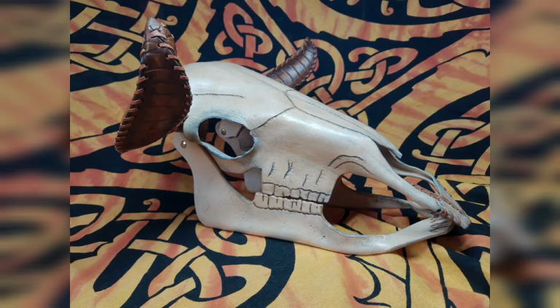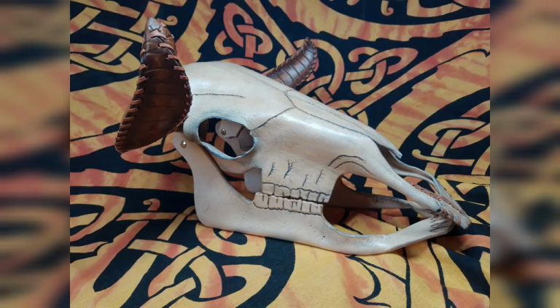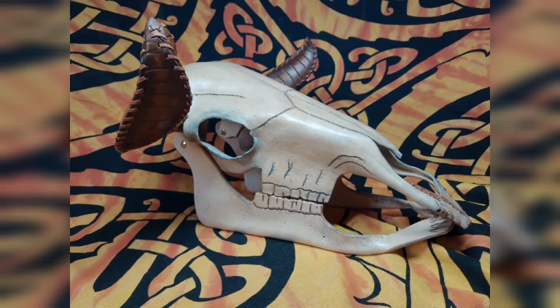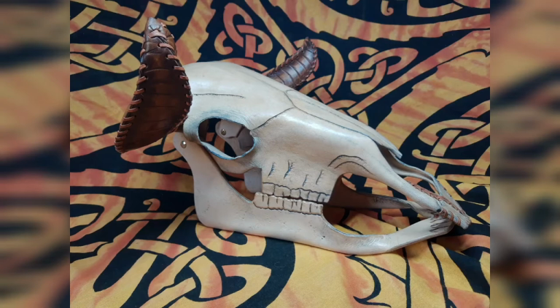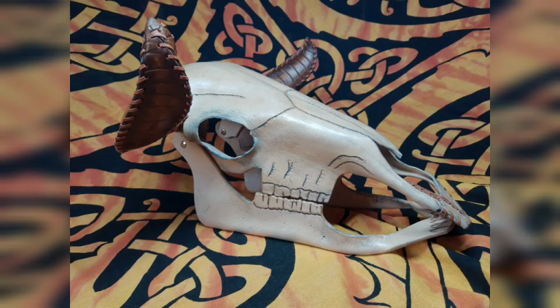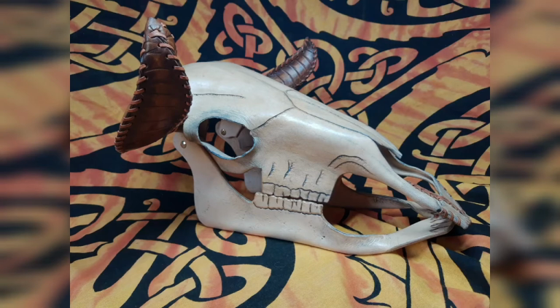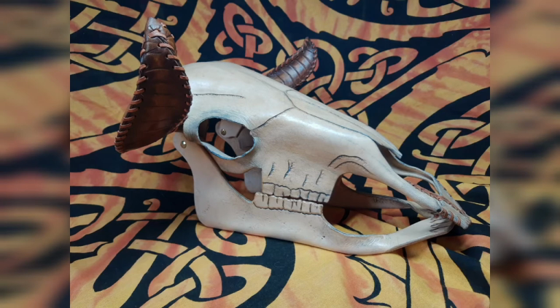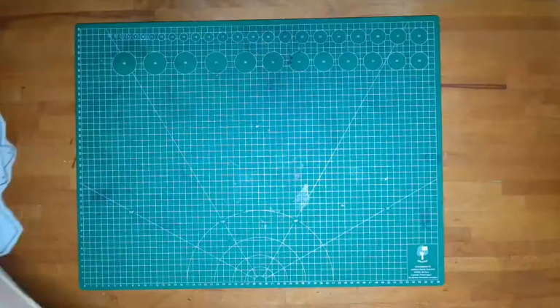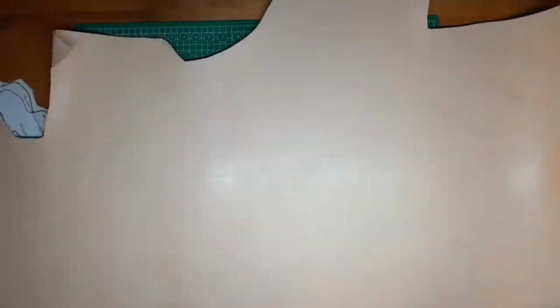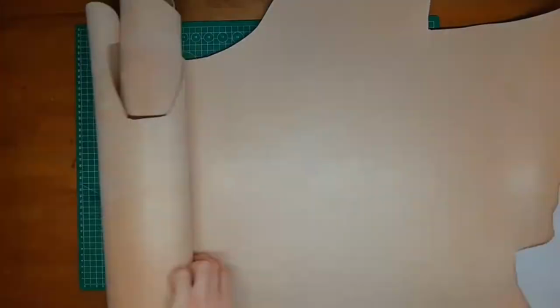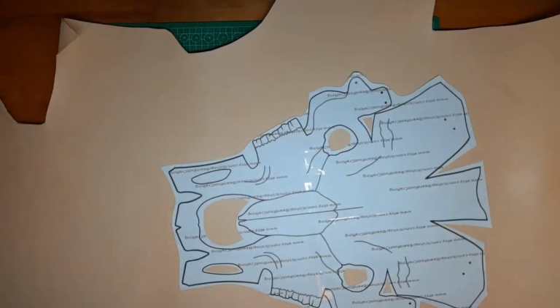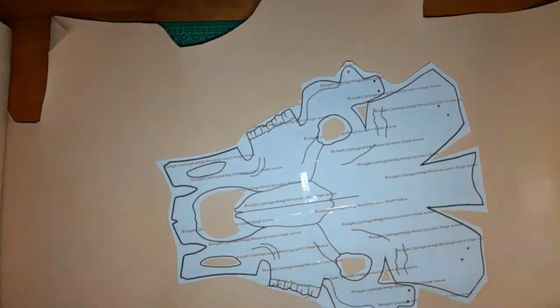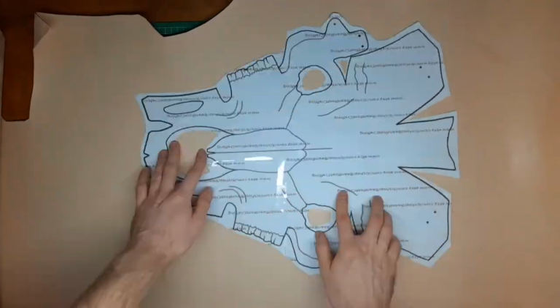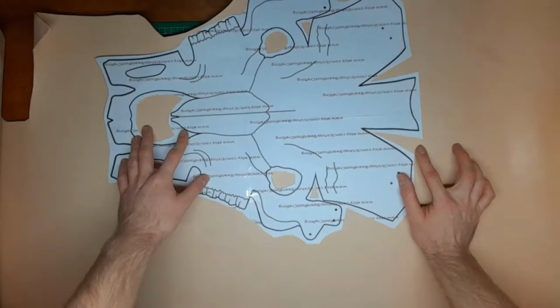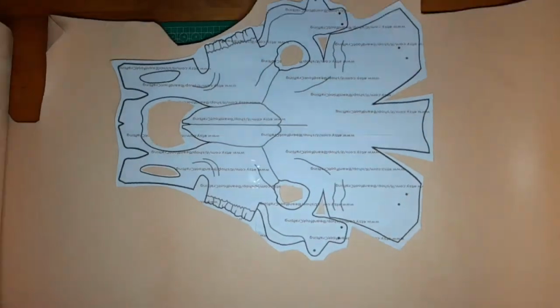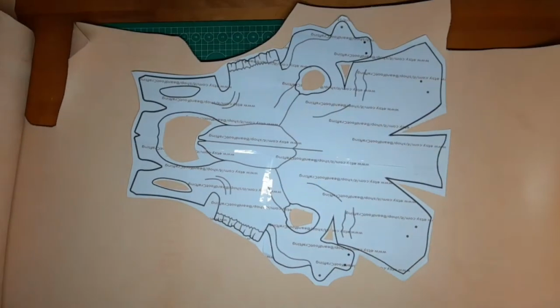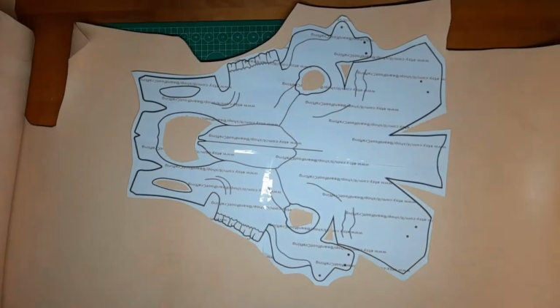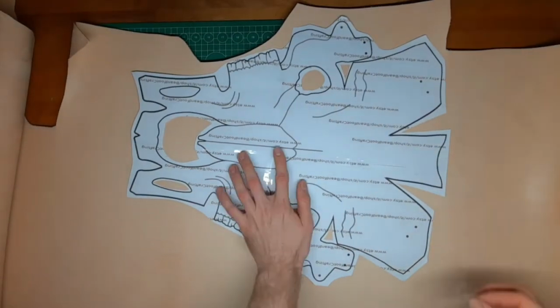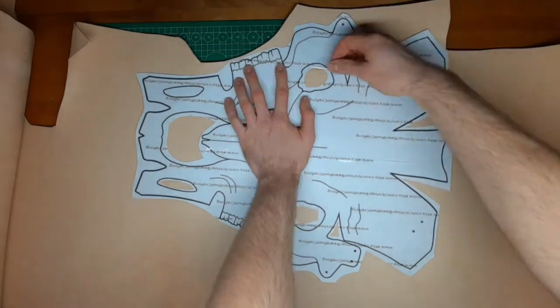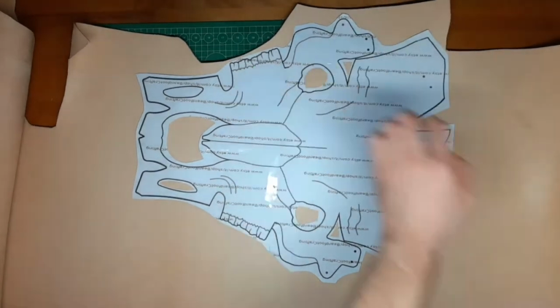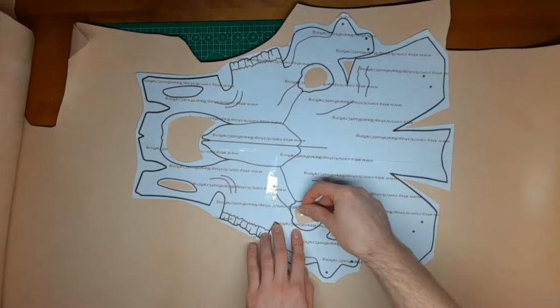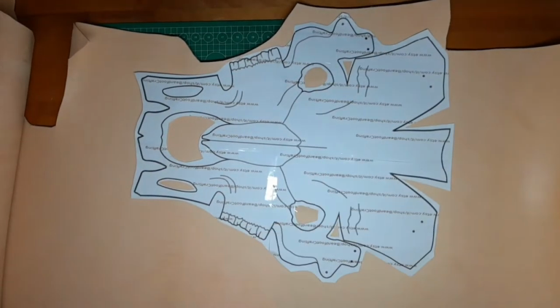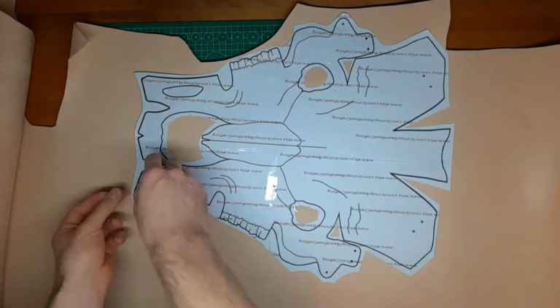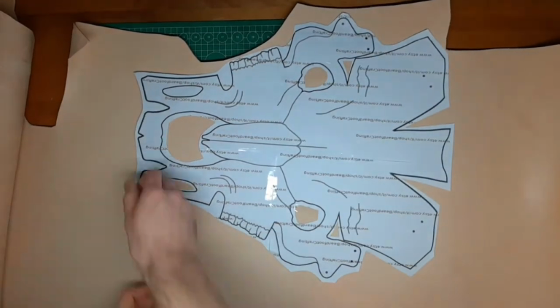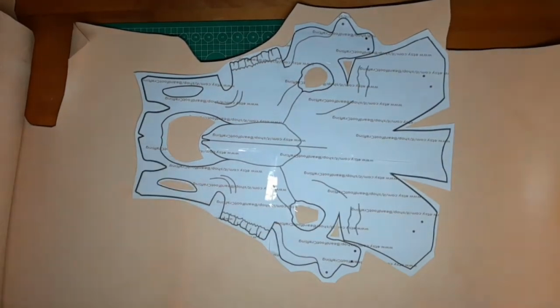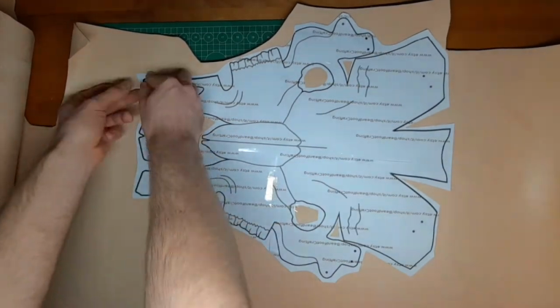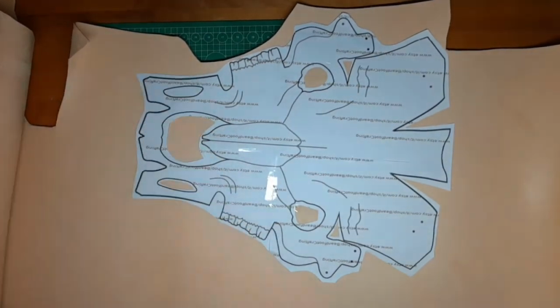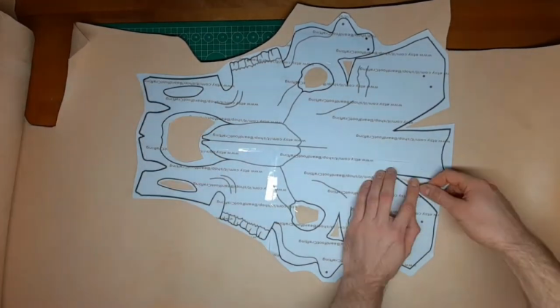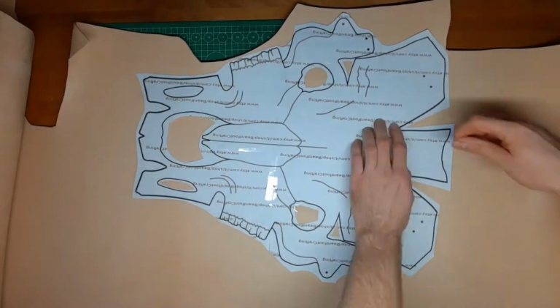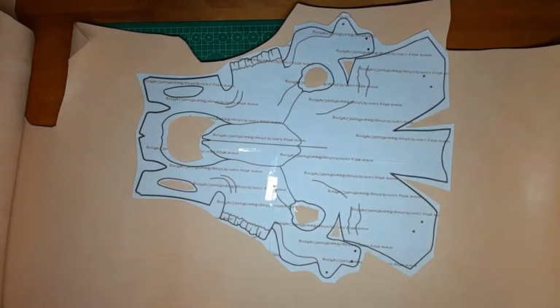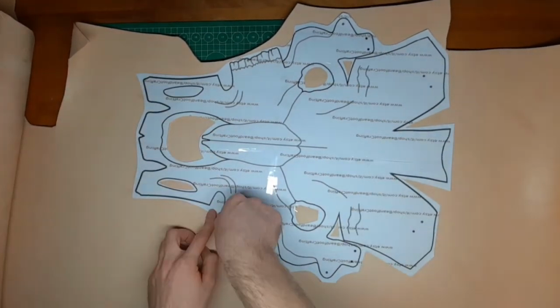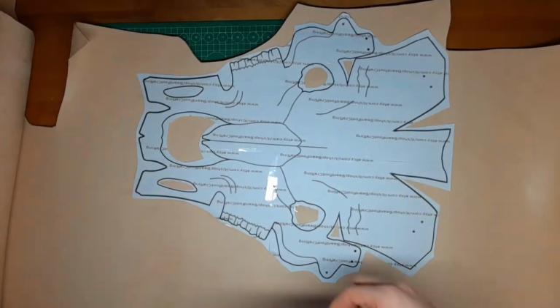Hey there, this is Niels Beautiful. Today I want to show you how to build a leather kettle skull that fits perfectly on your costumes and armor.